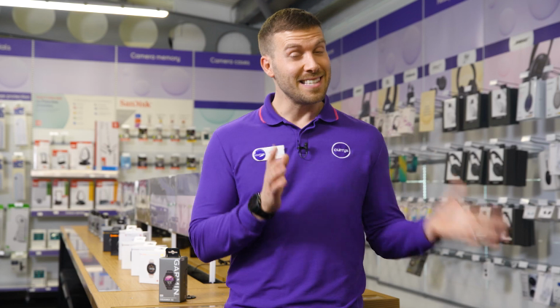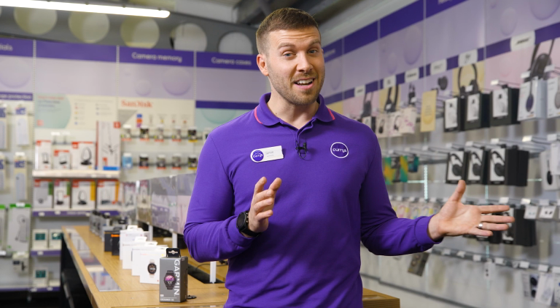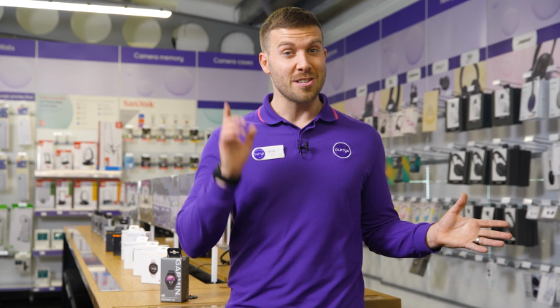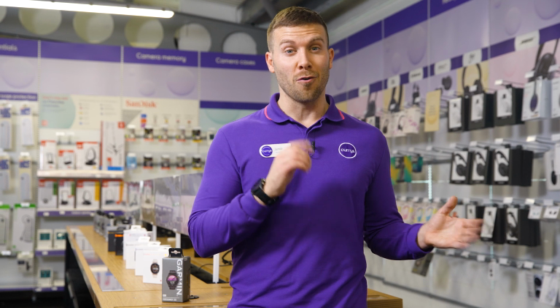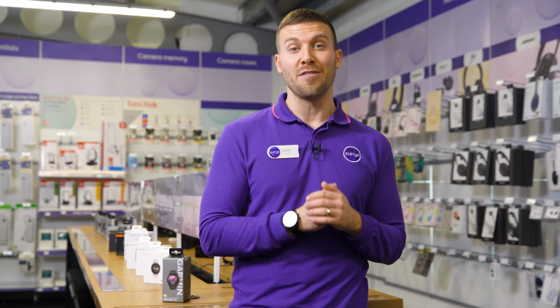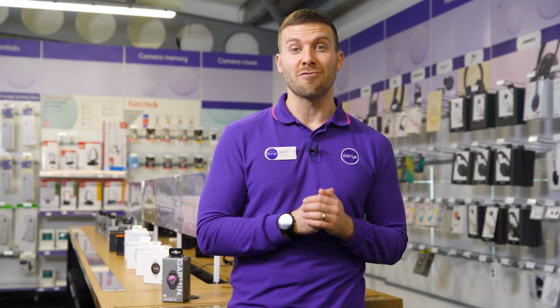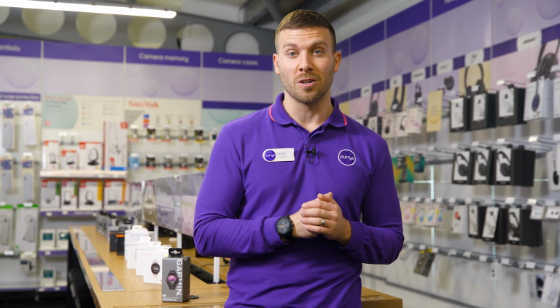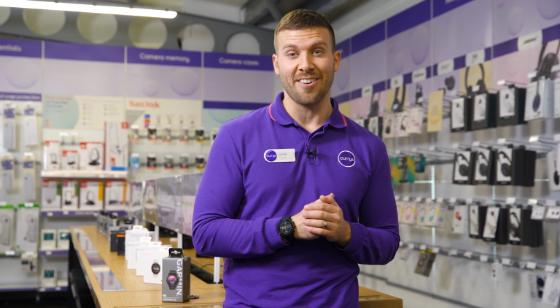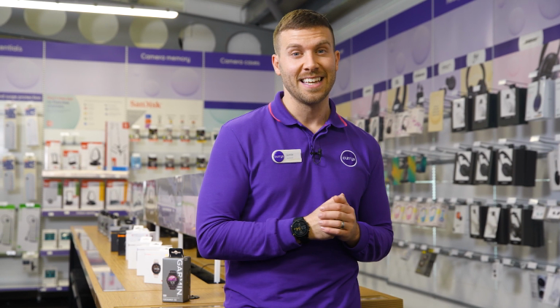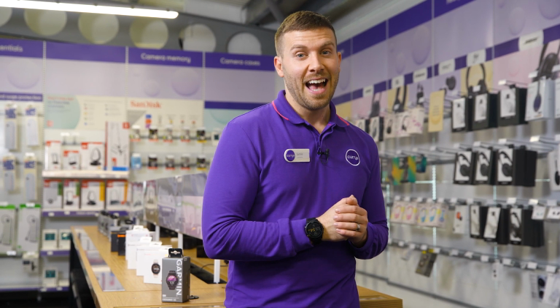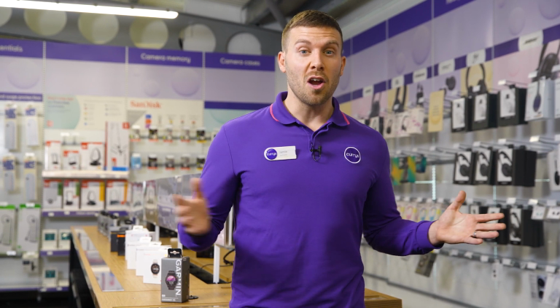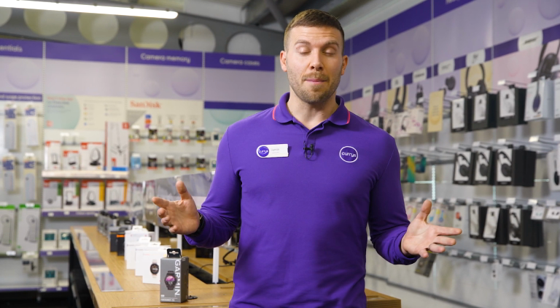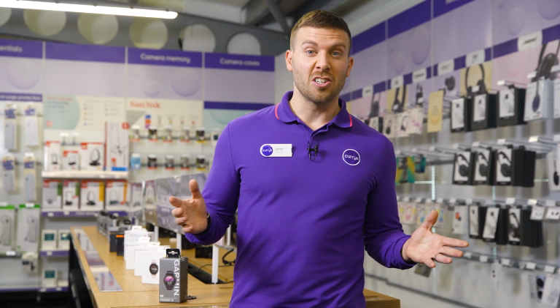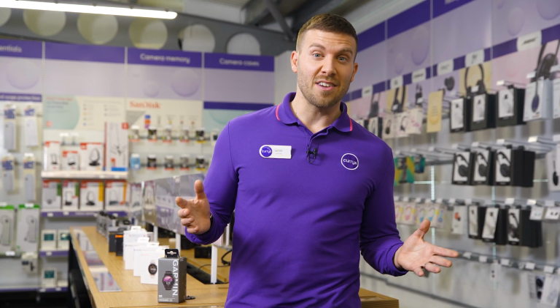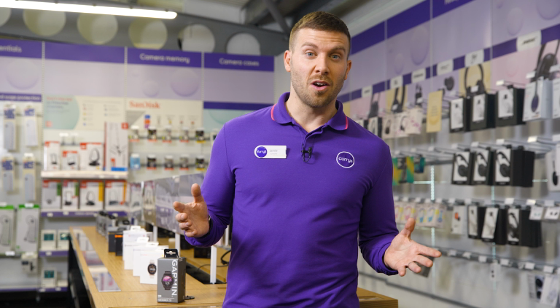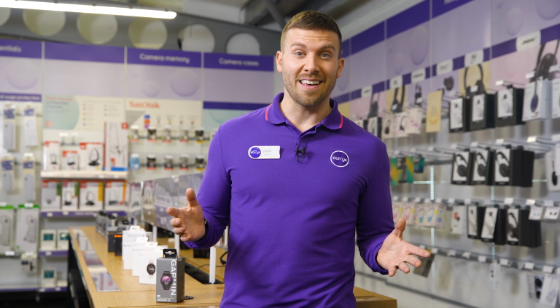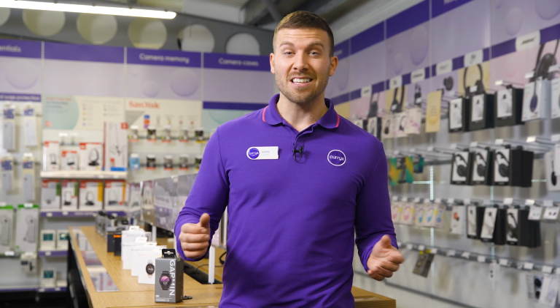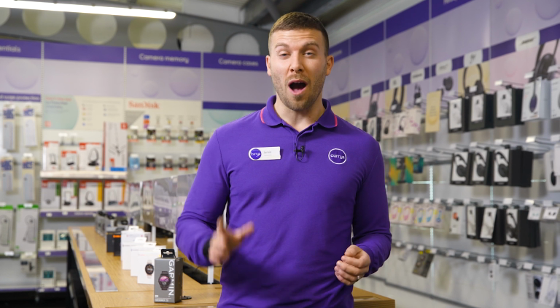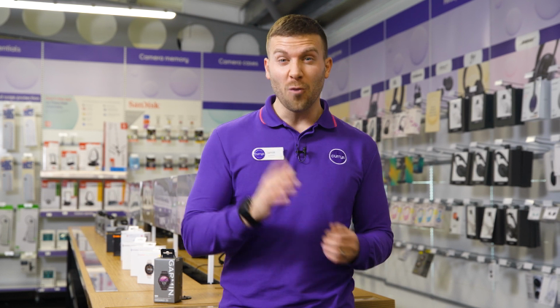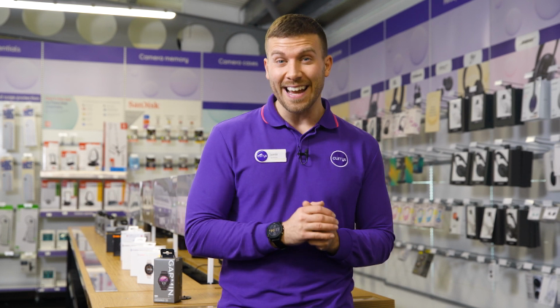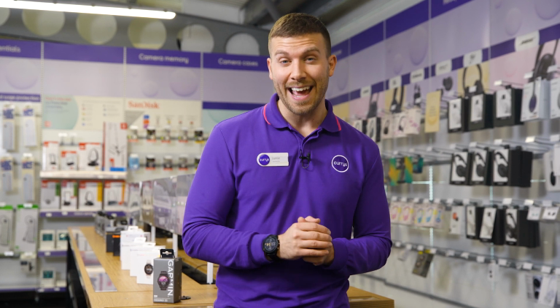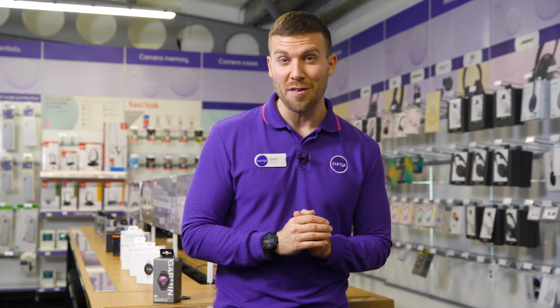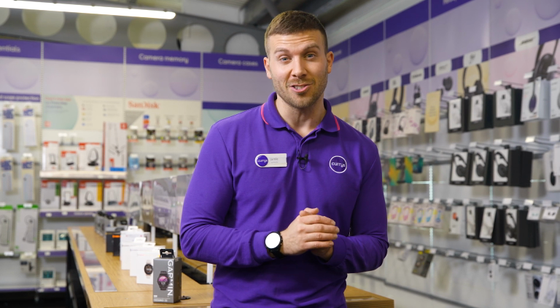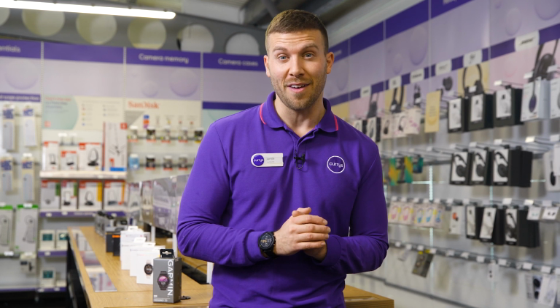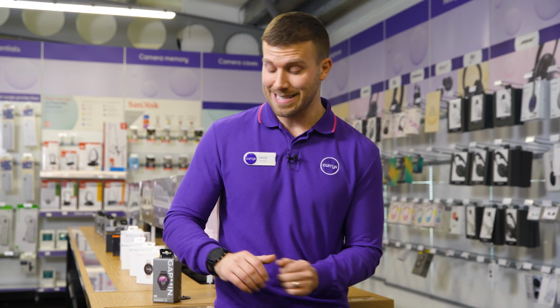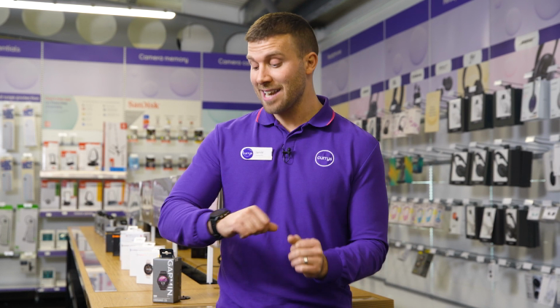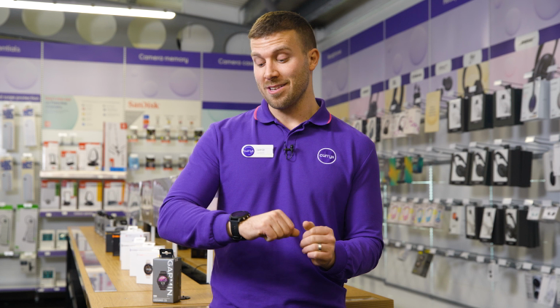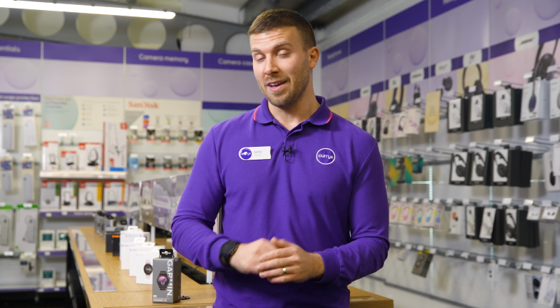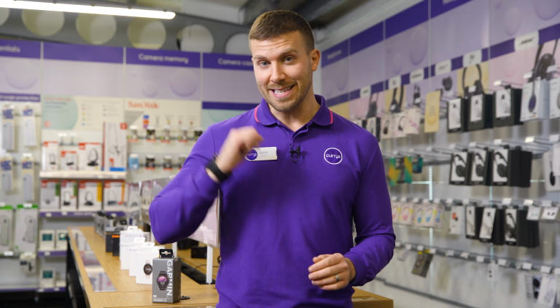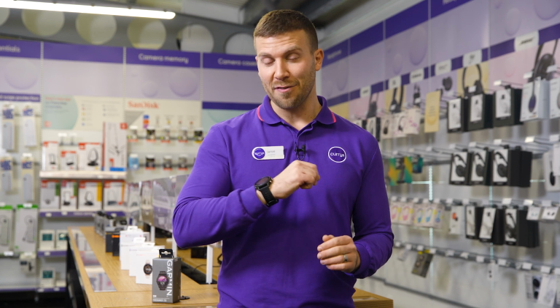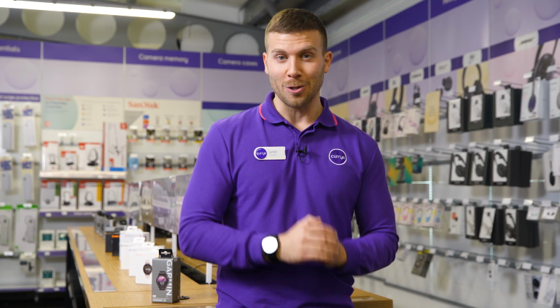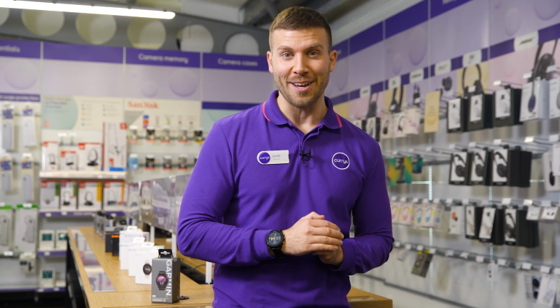This is brand new to the Forerunner 255 running watch series. And you've got no worries about charging it every single night either — it can support up to 14 days of battery life. And as a keen runner myself, this is definitely a watch I would use.